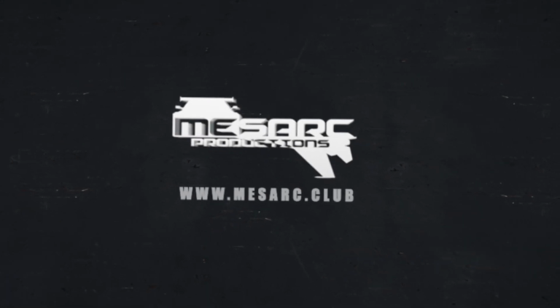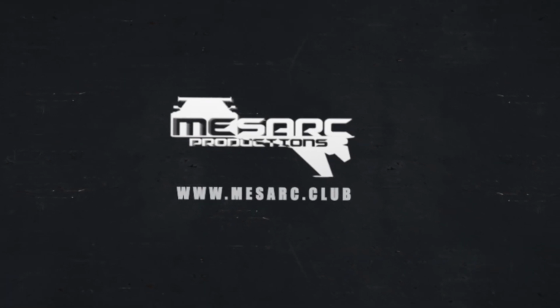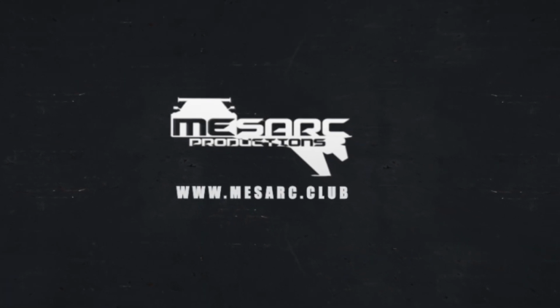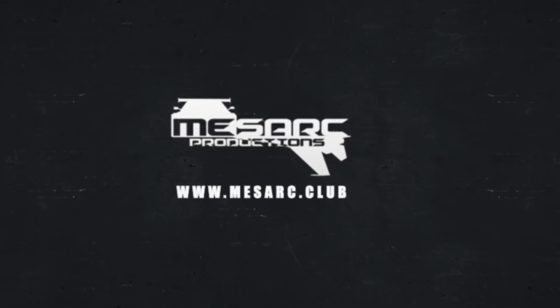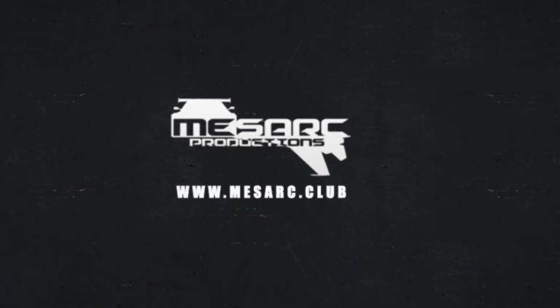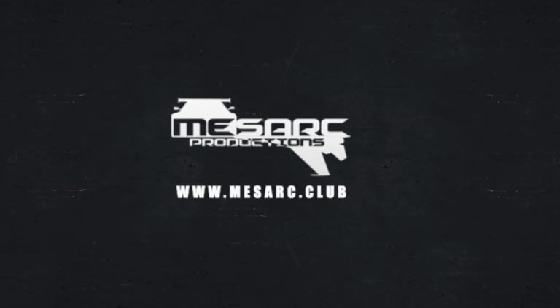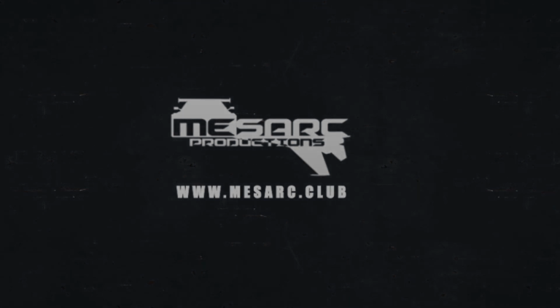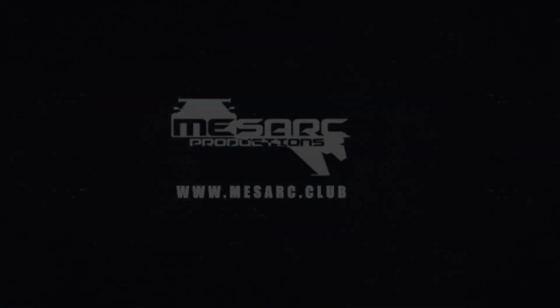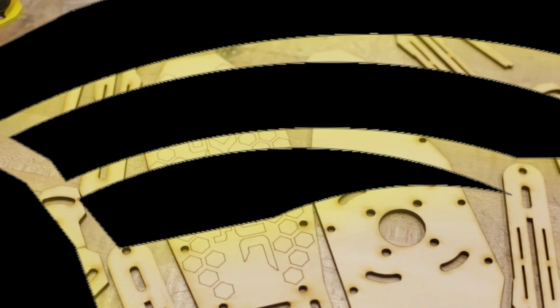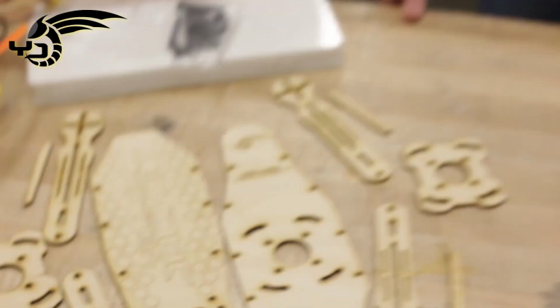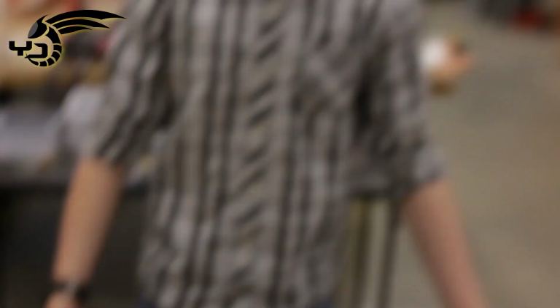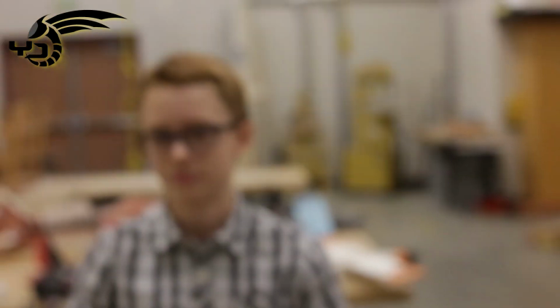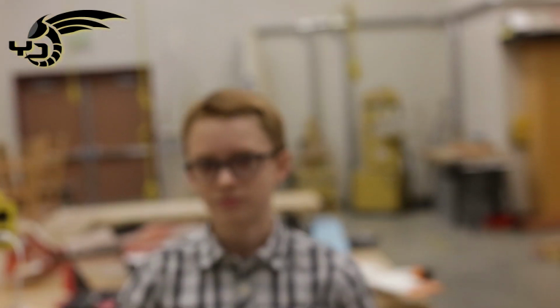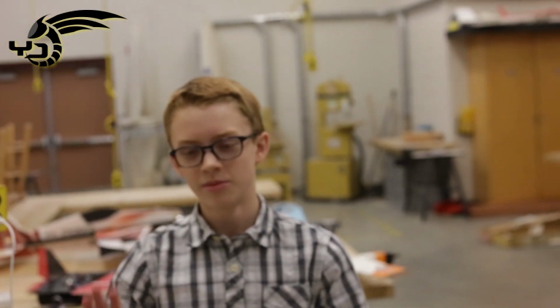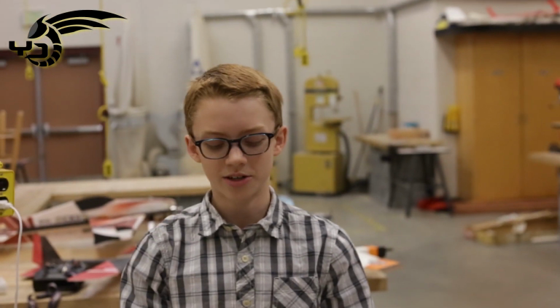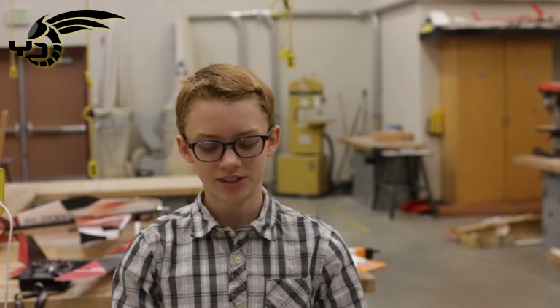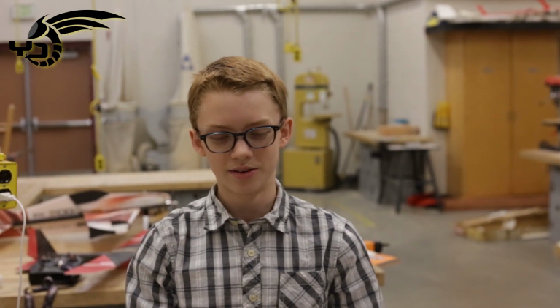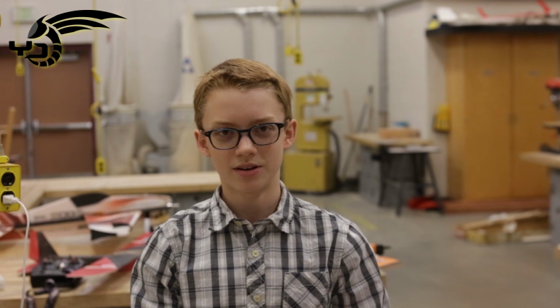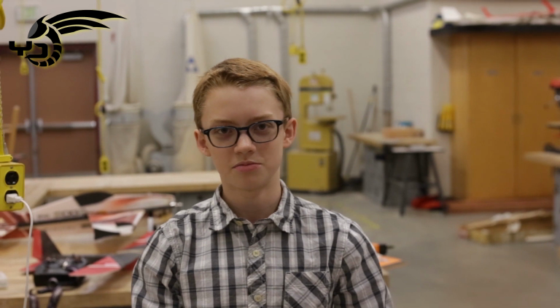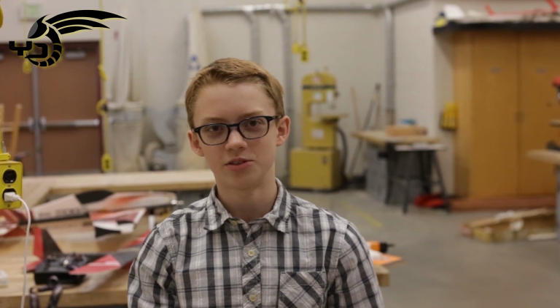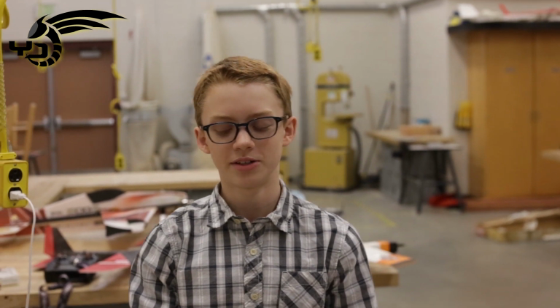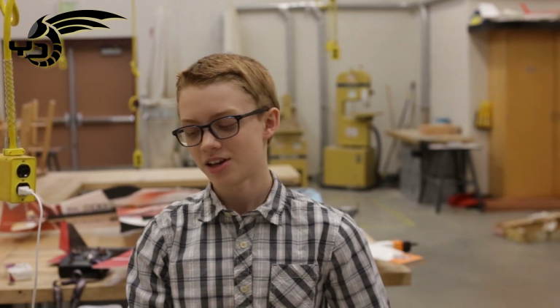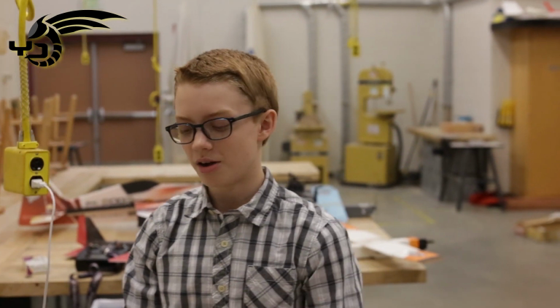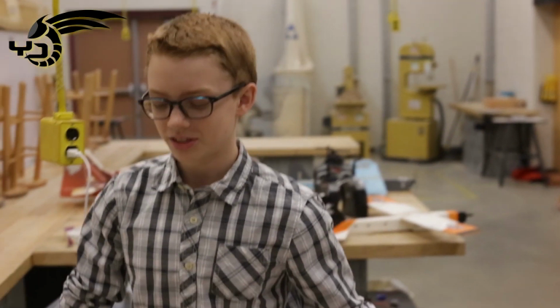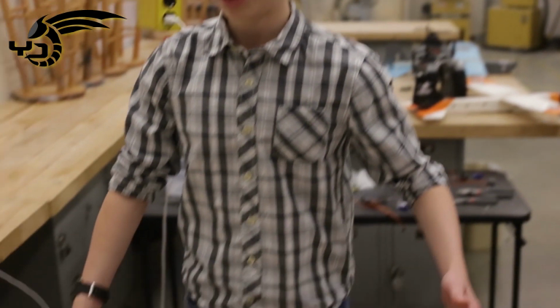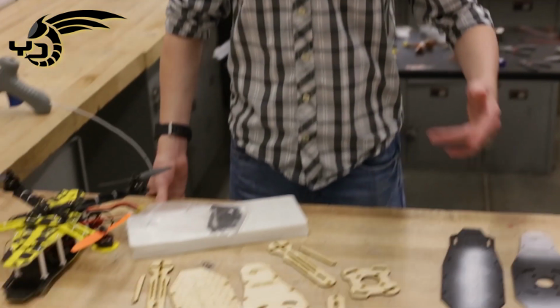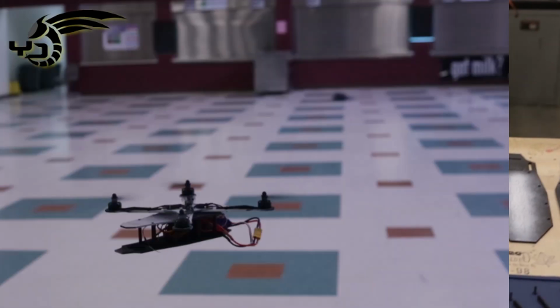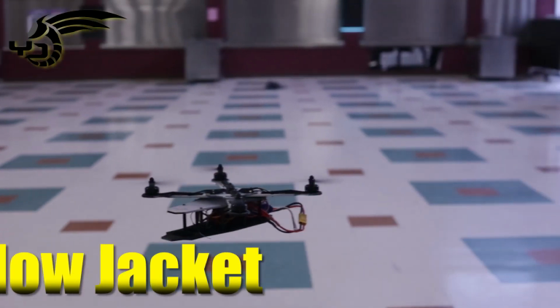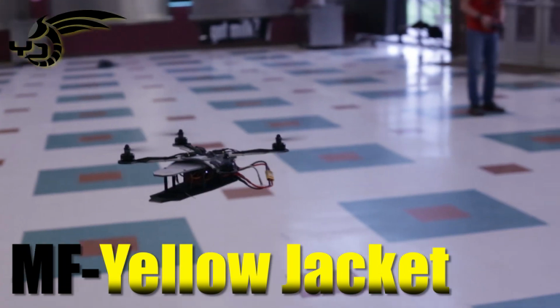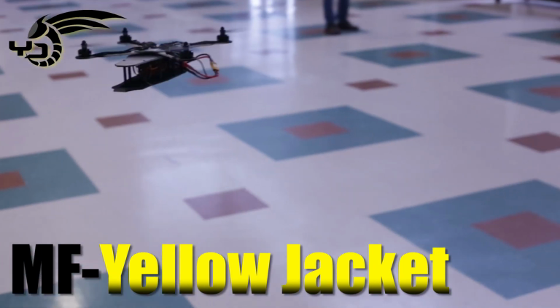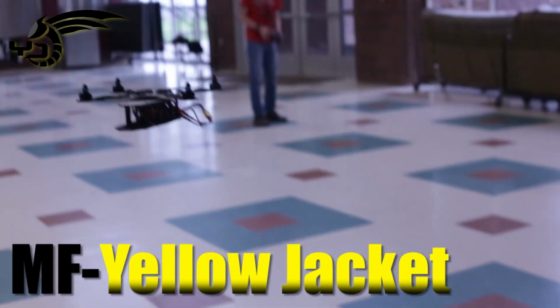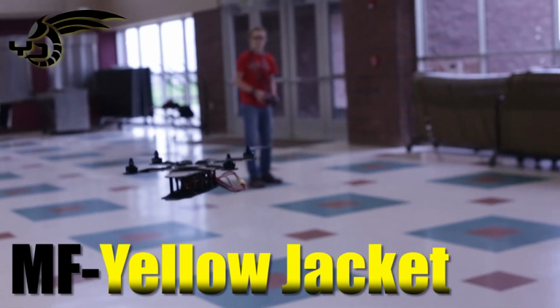Alright, who's ready to fly? Hello, my name is Jack Curtis and welcome to Race RC Foam Flatters. I'm bringing to the table today the Yellow Jacket, which is my end of the year quad design.